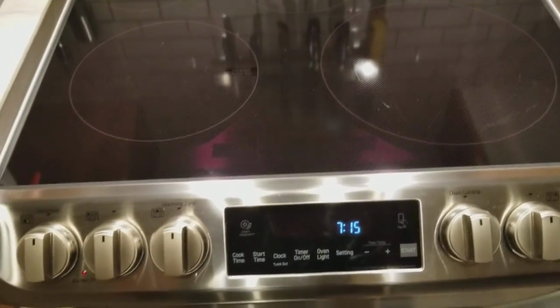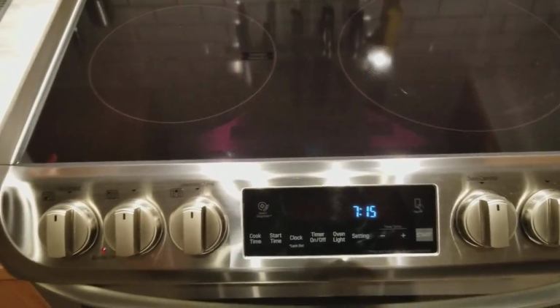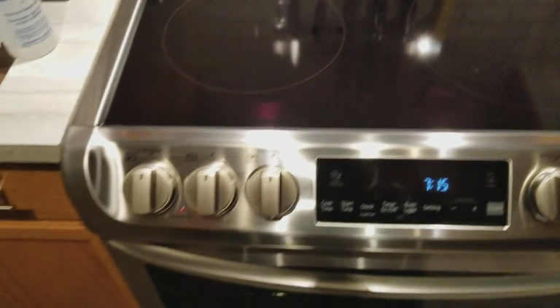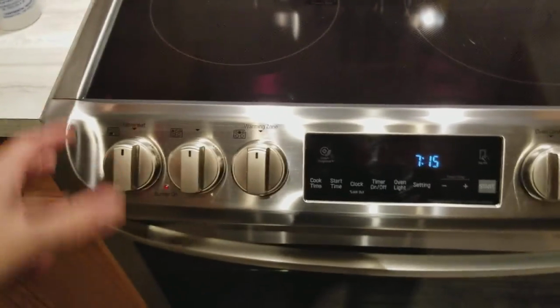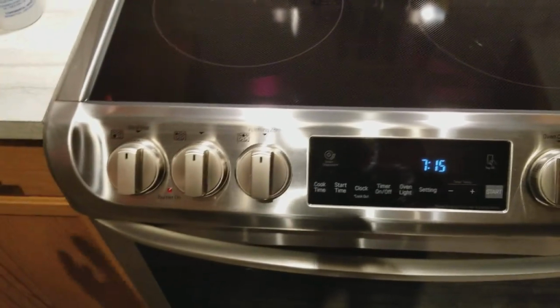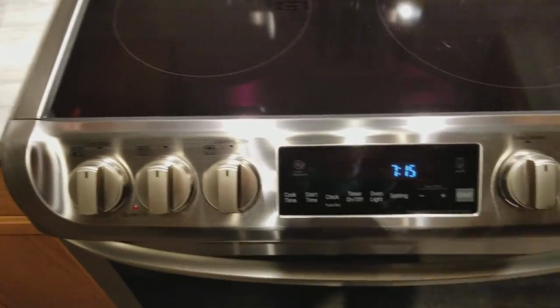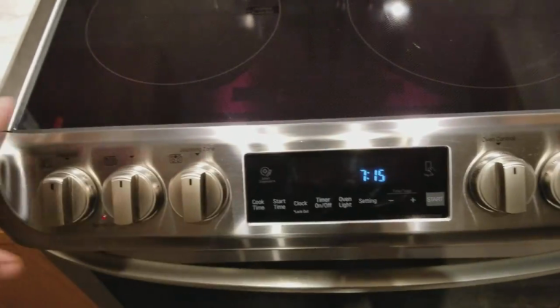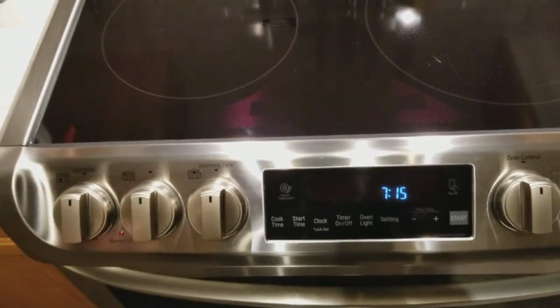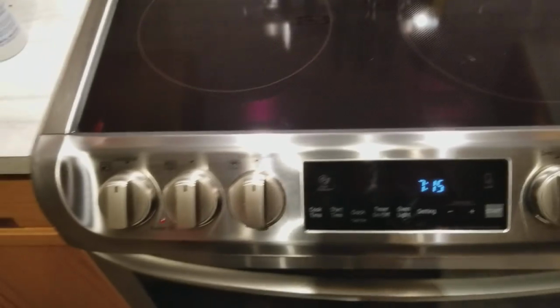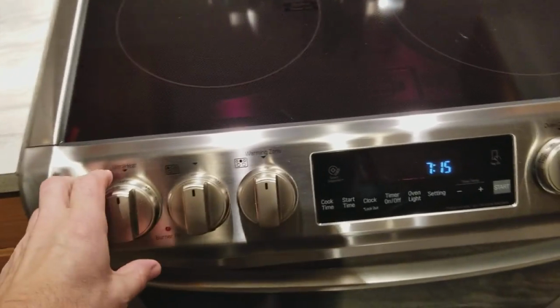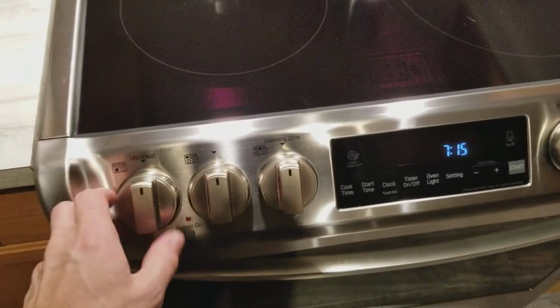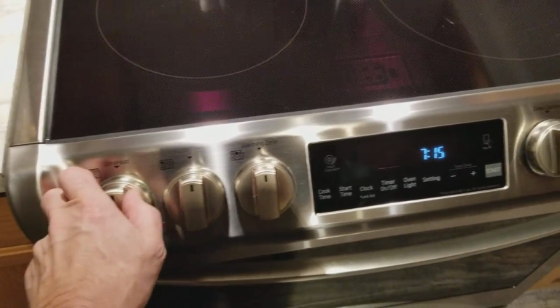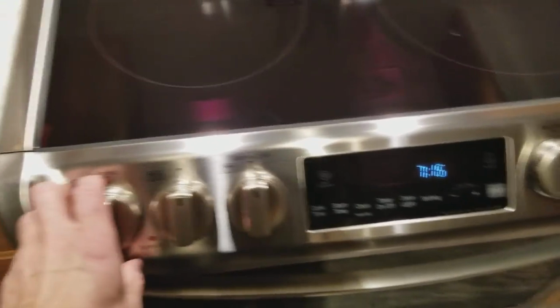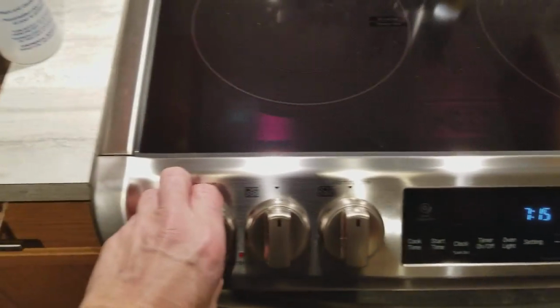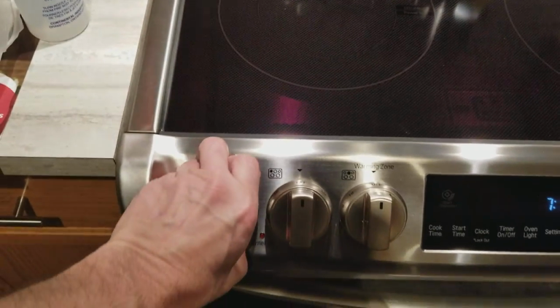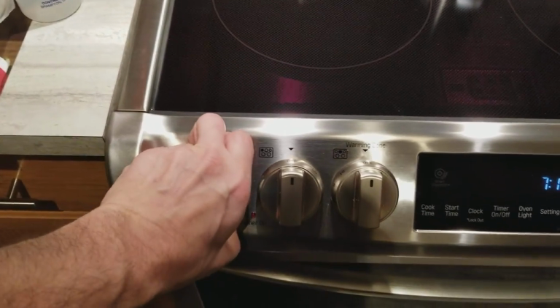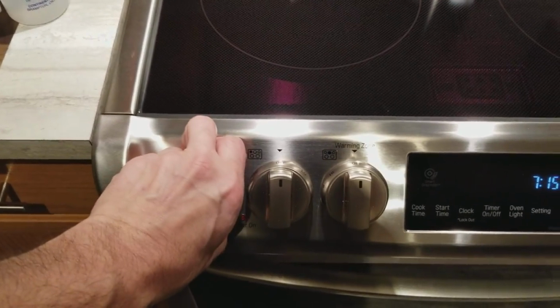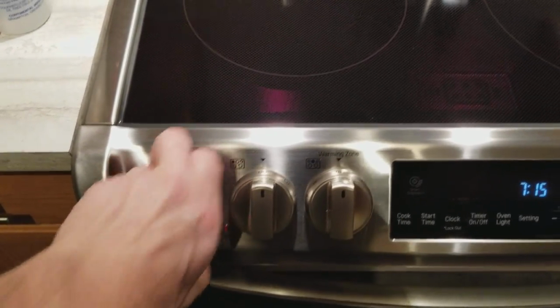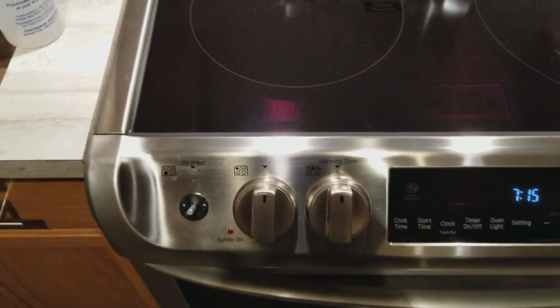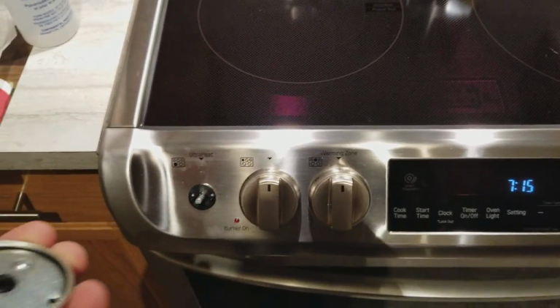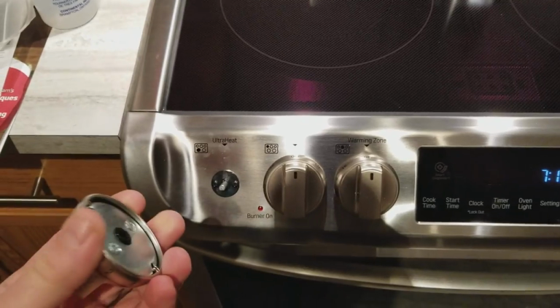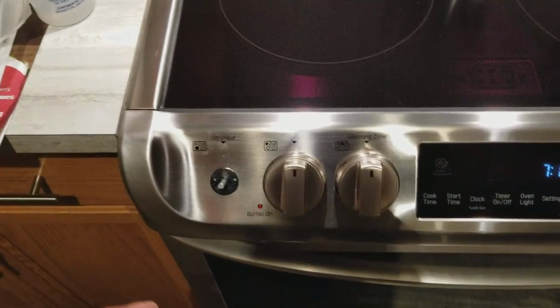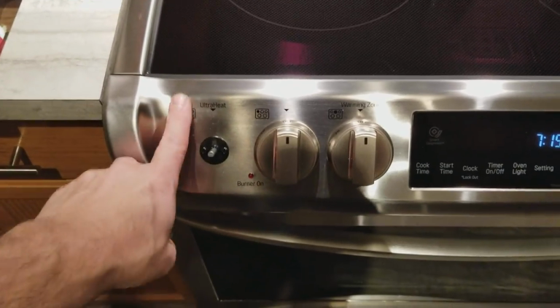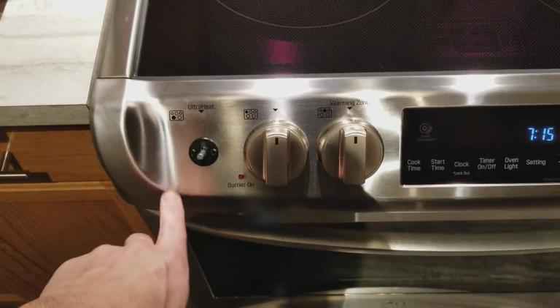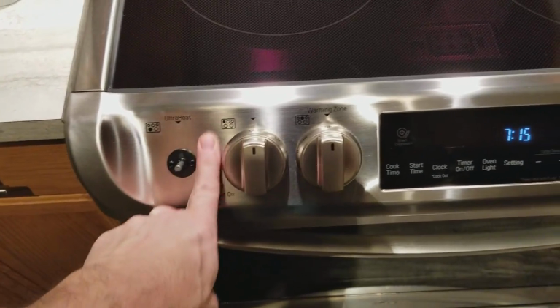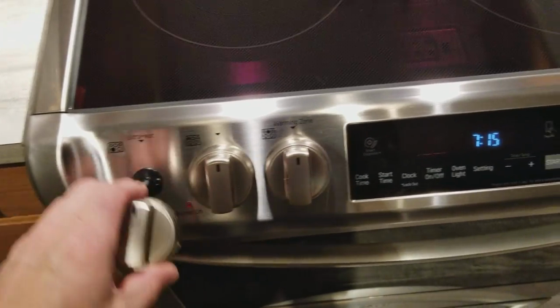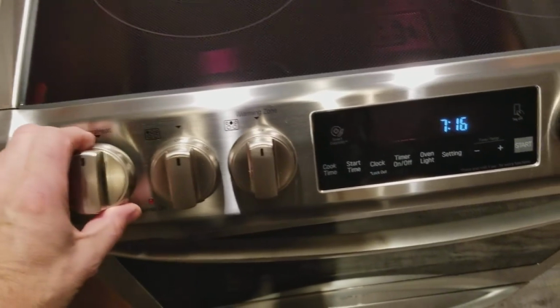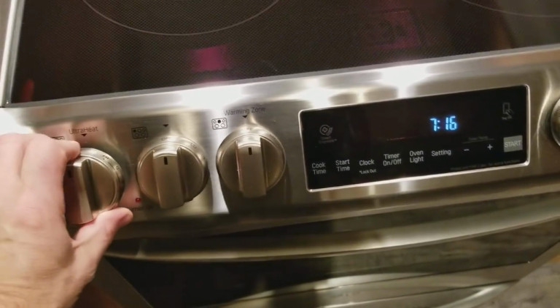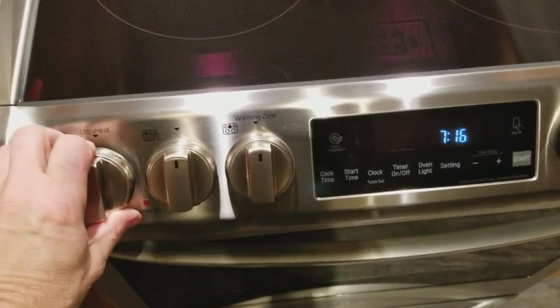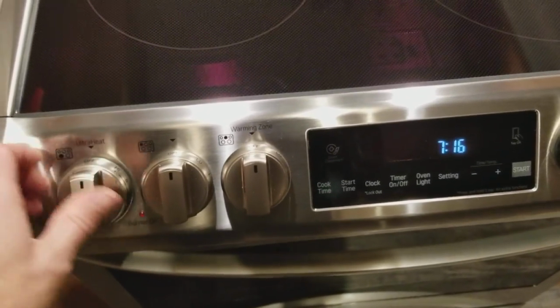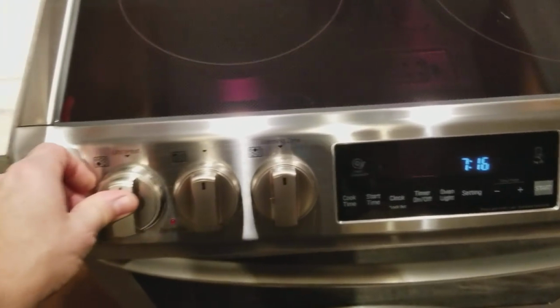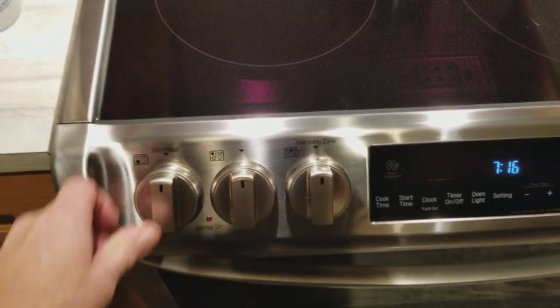As far as the front goes, when you're cooking anything that splatters a lot of grease, it's going to get all over everything up front. But the nice thing they've done with this is you just pop the knob off — easy to clean around it. All these knobs just slide off the same way.